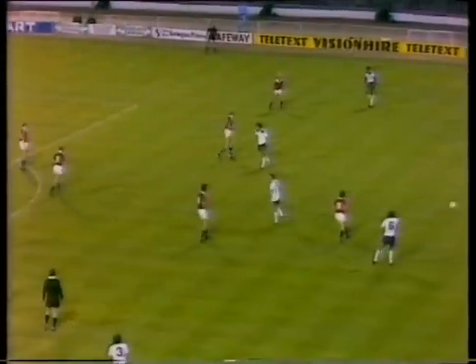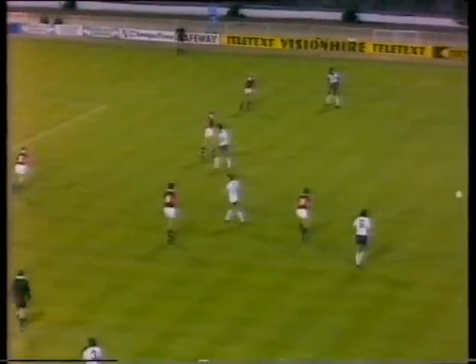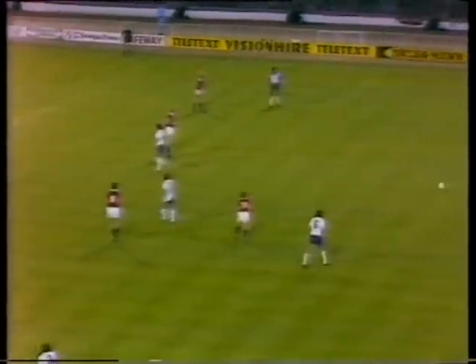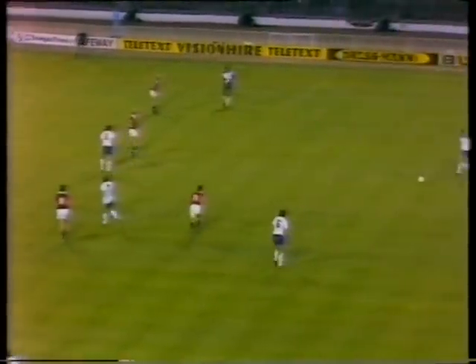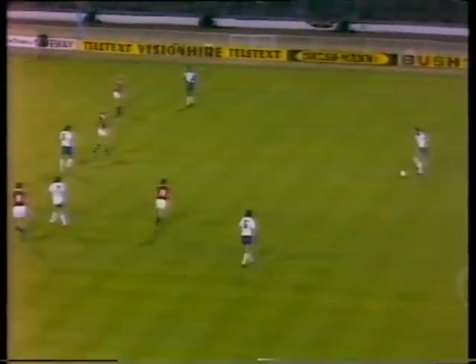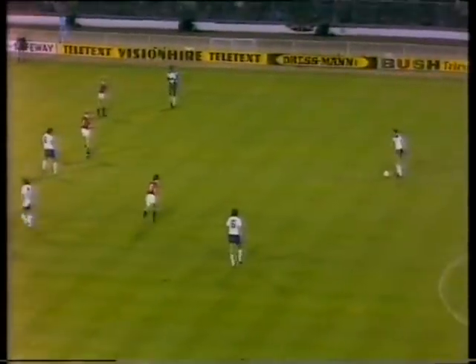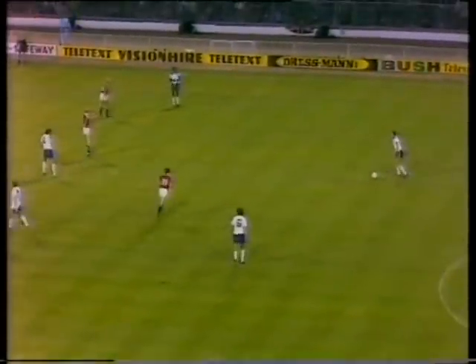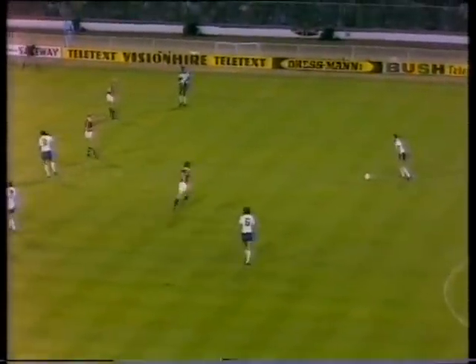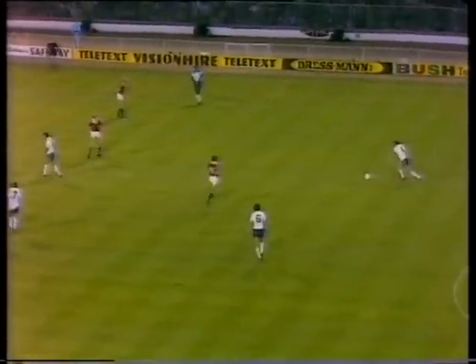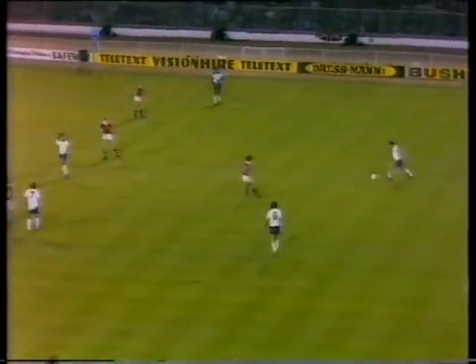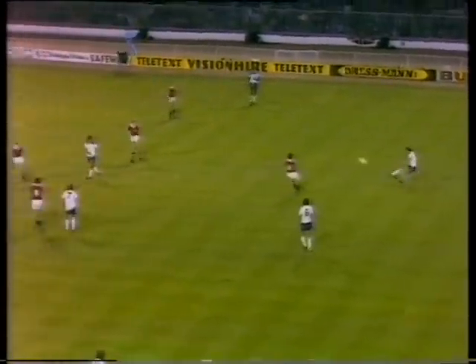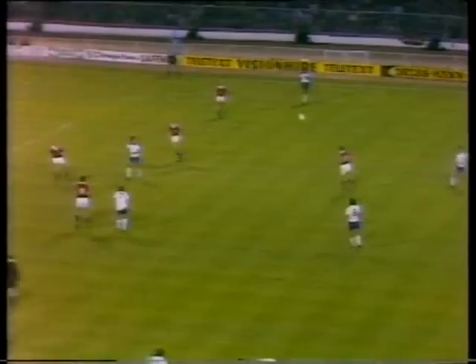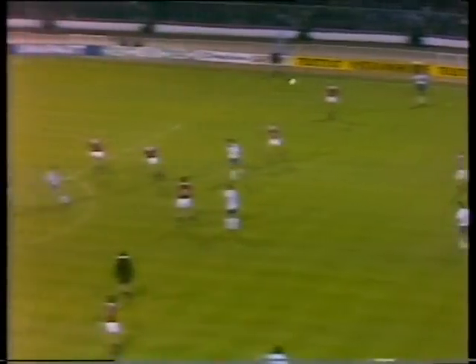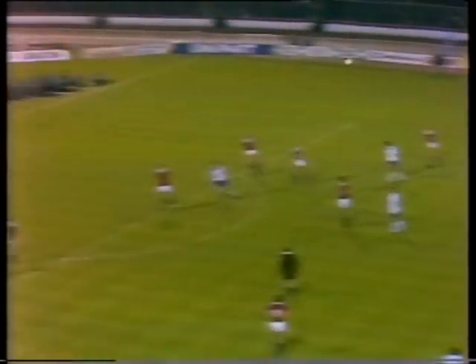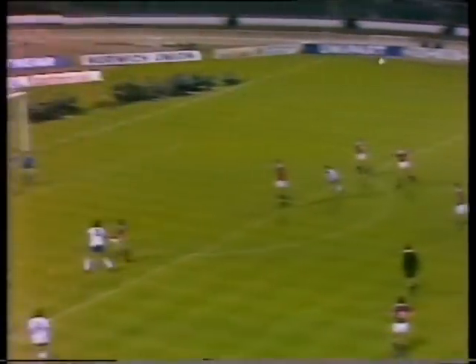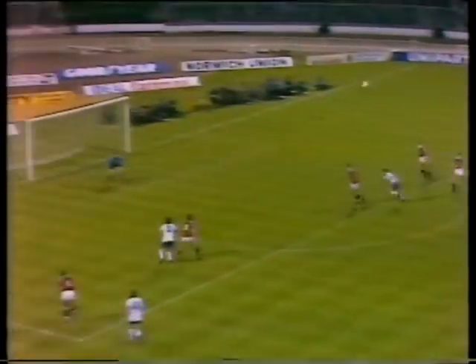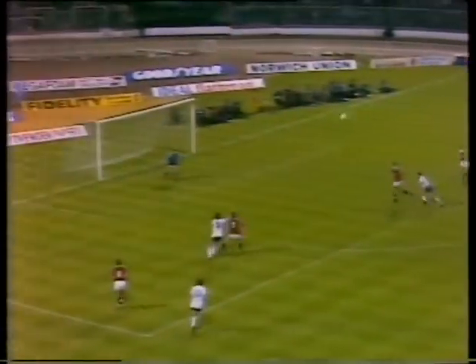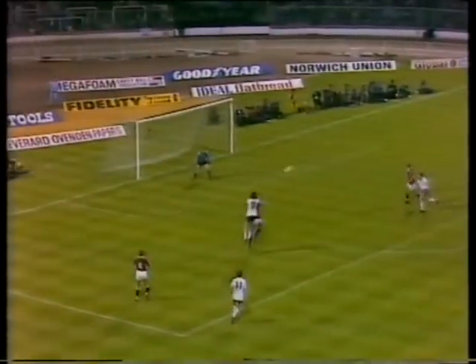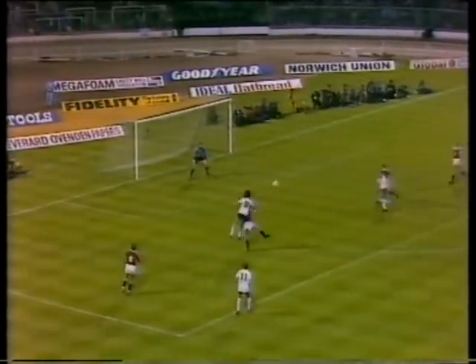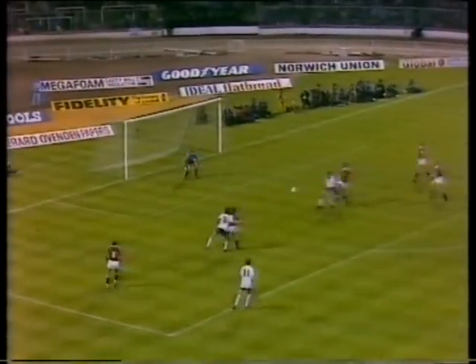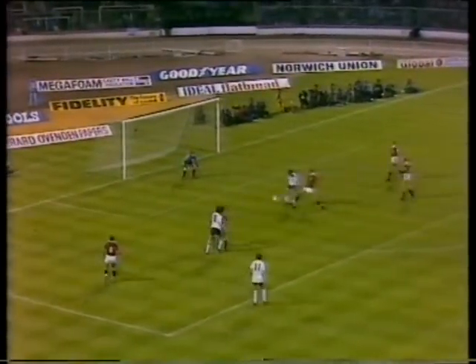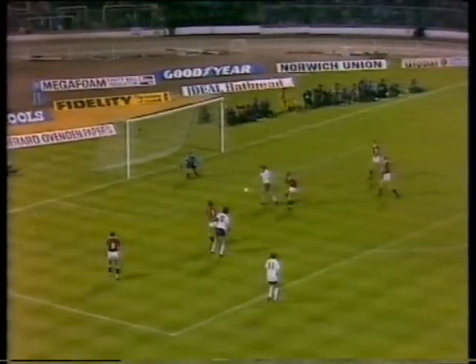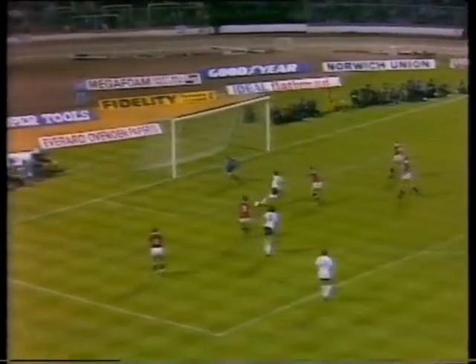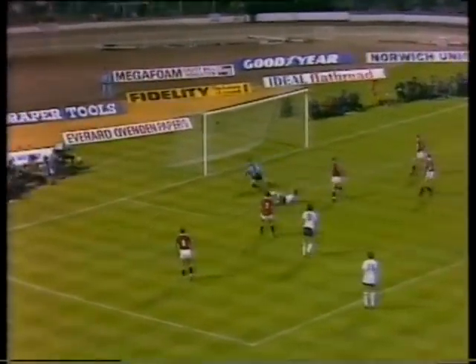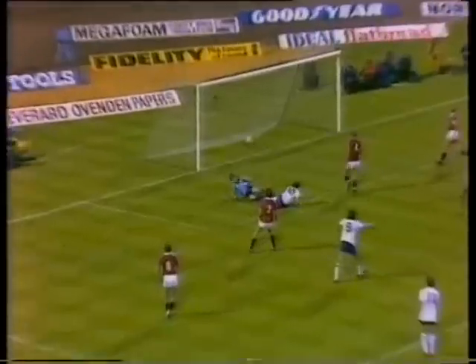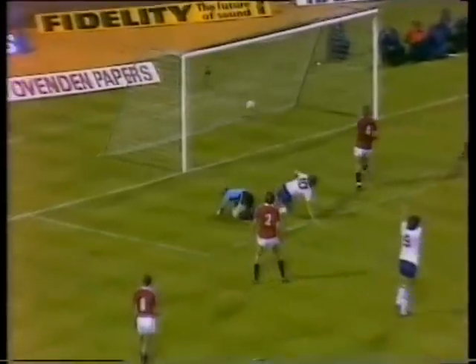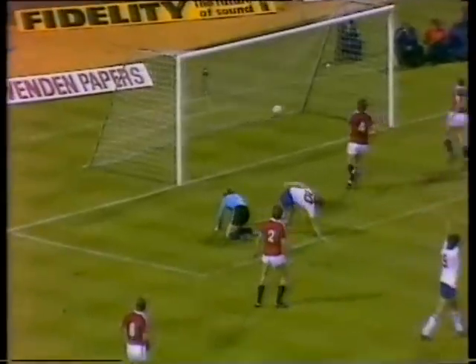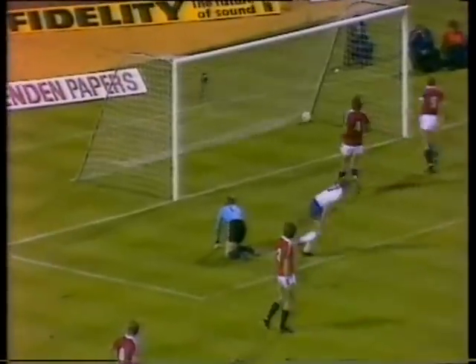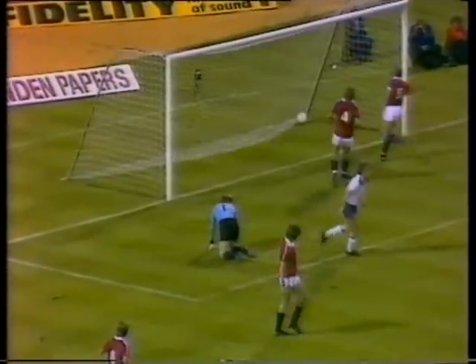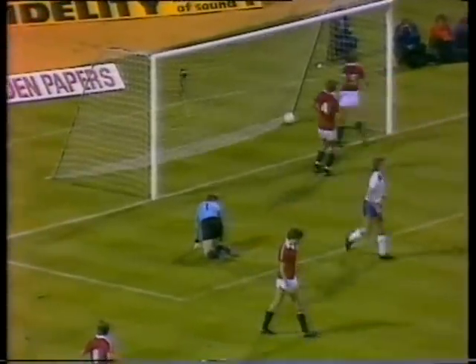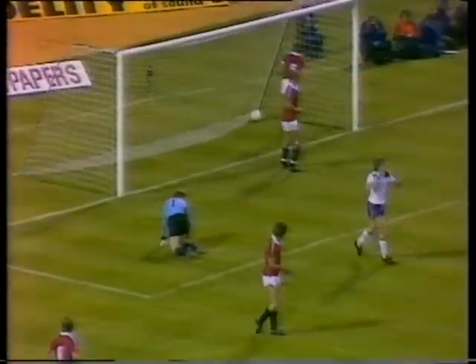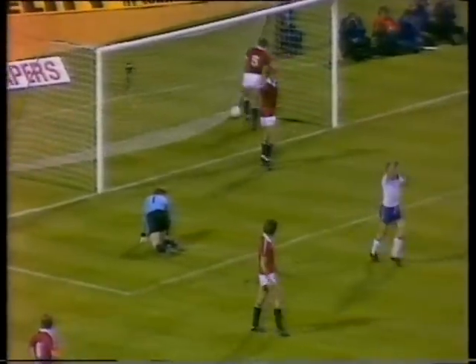All the territorial advantage, but every time the Norwegians break, you begin to wonder. But here's Mariner now, trying to get up, and getting up well there, and getting there by Woodcock for number two.